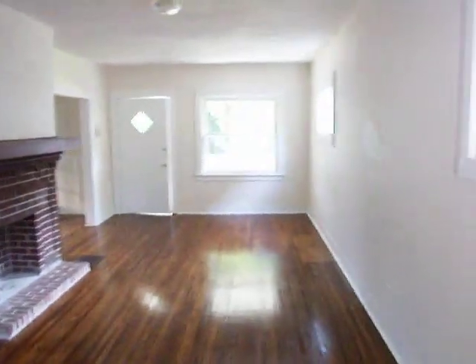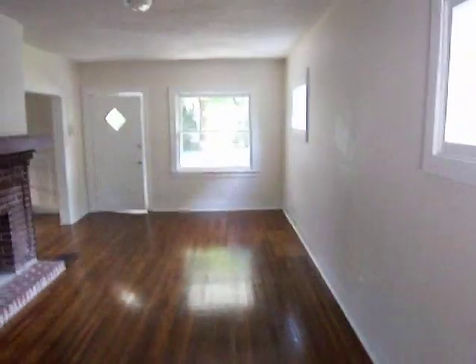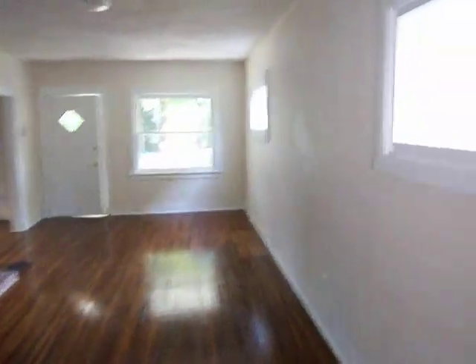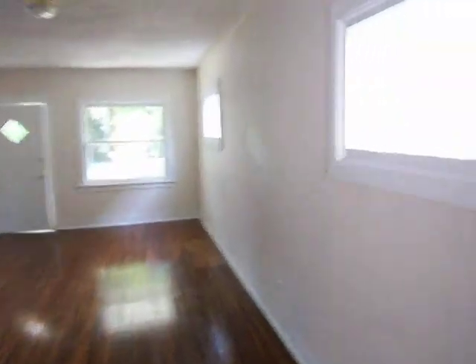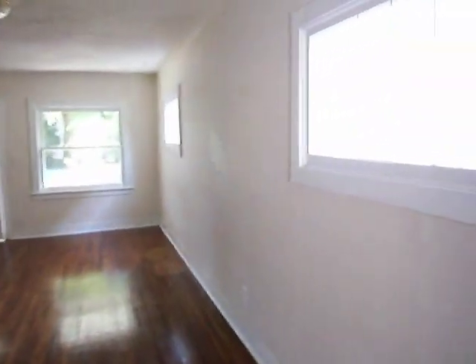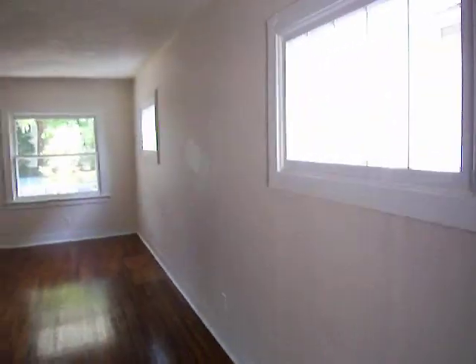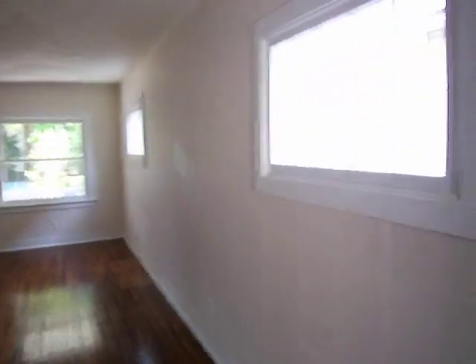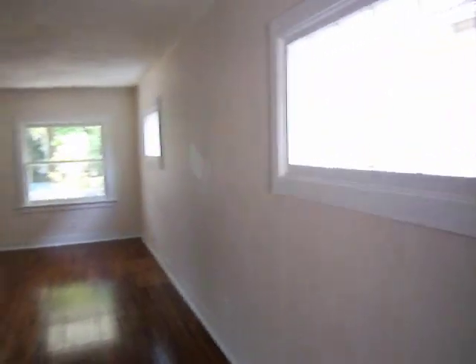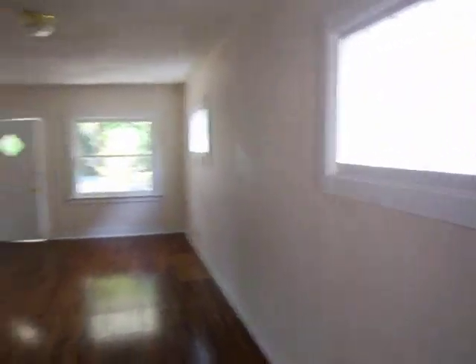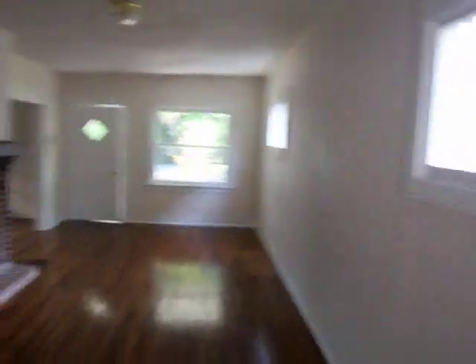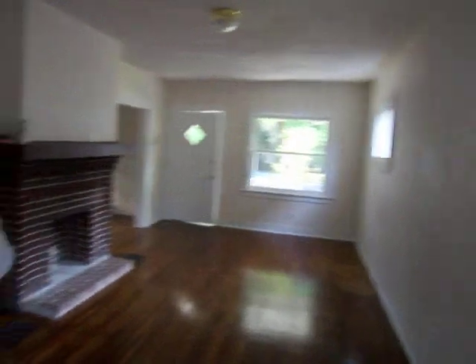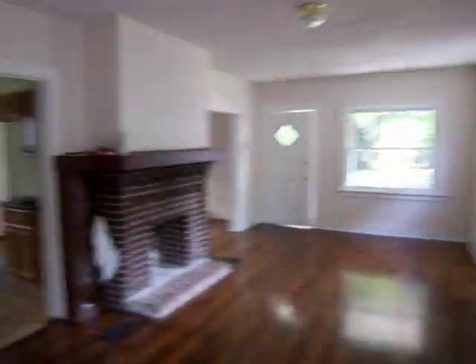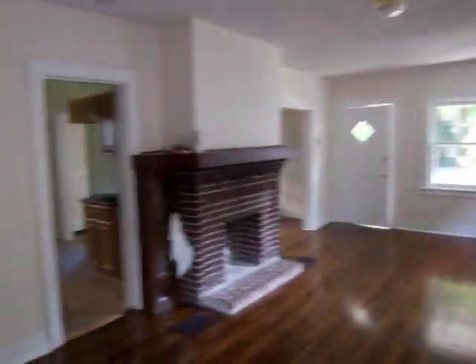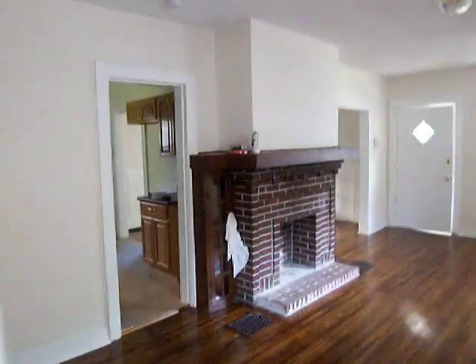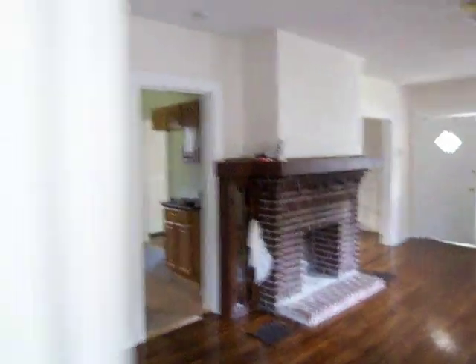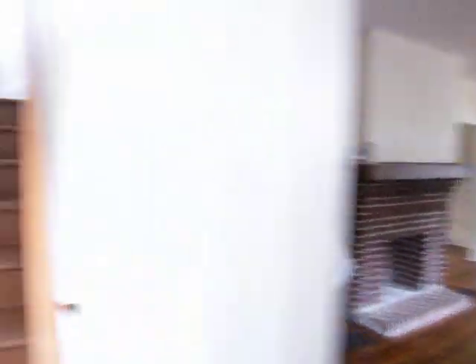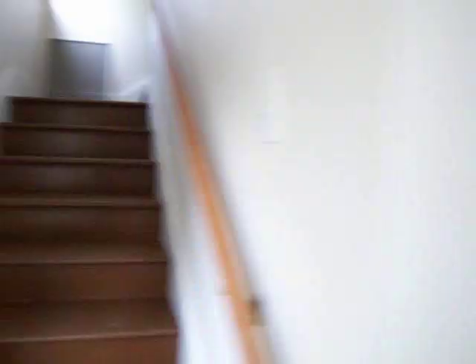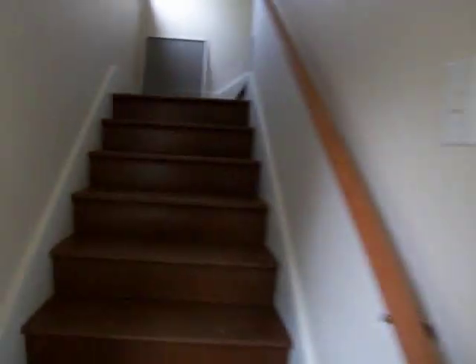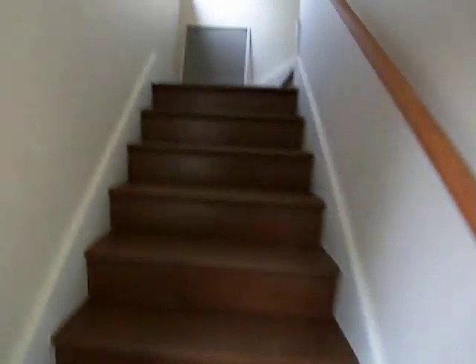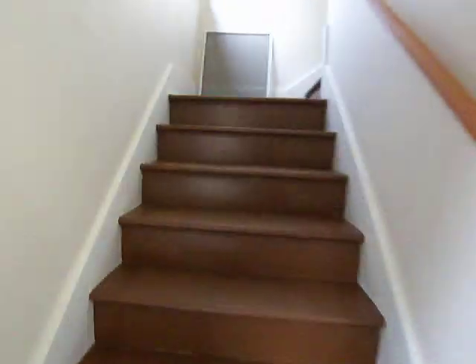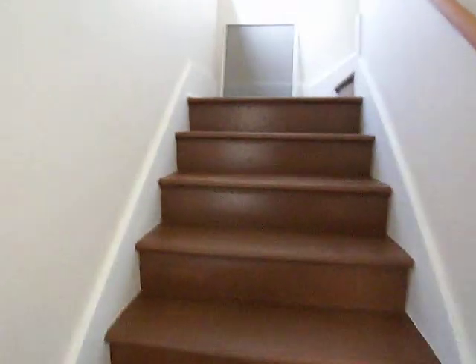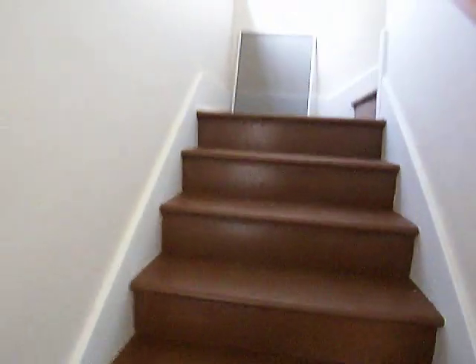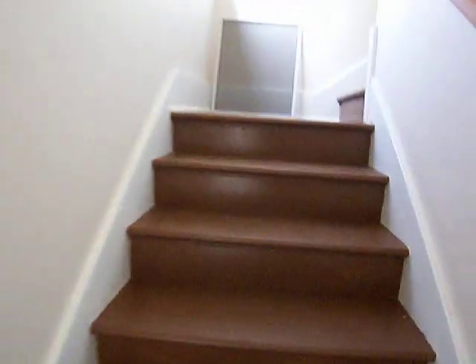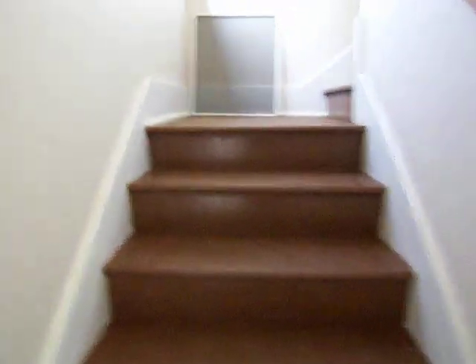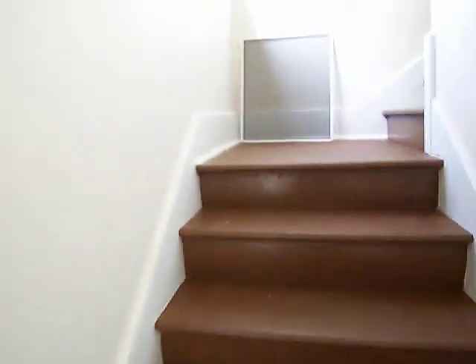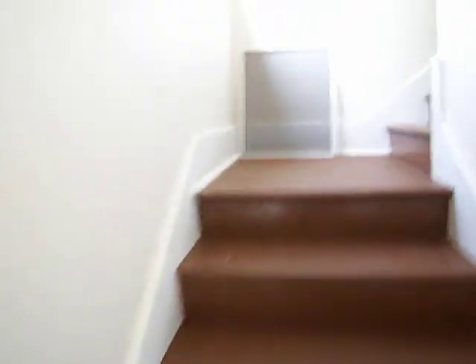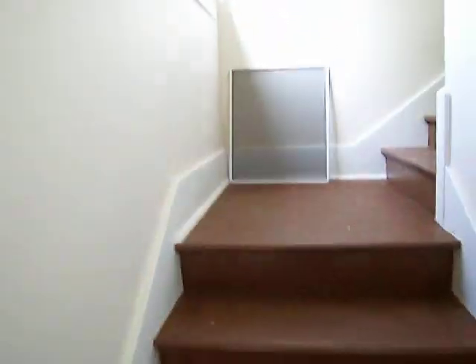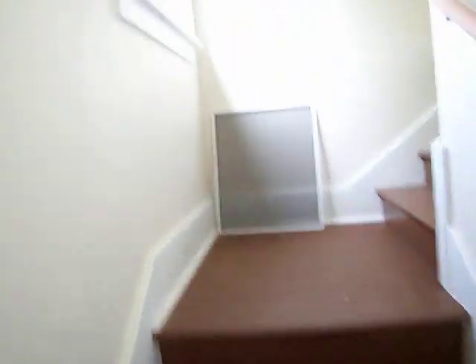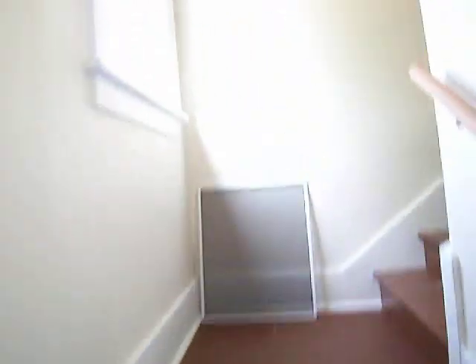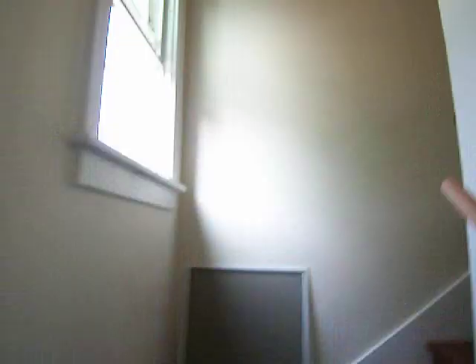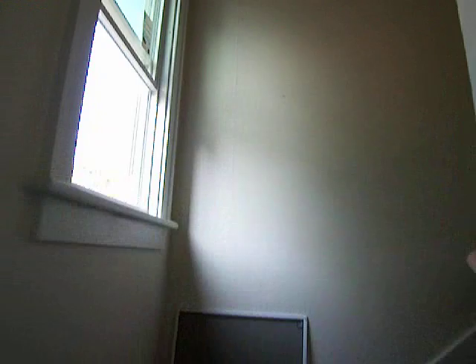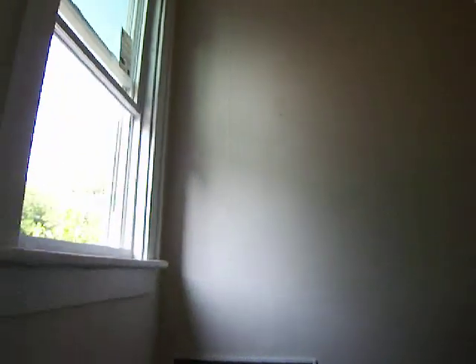Let me take one more look at the living room. 985-1888 is the phone number if you're interested in seeing it. Let's take a look upstairs.